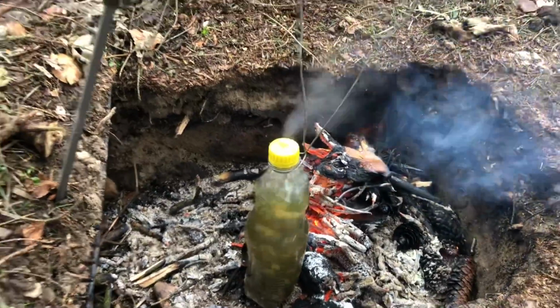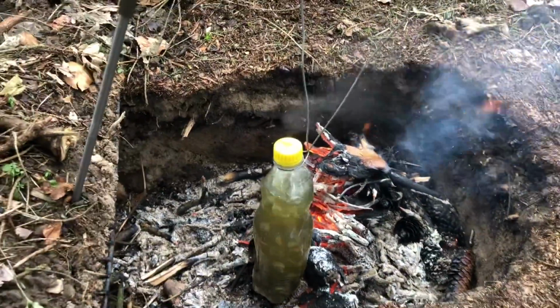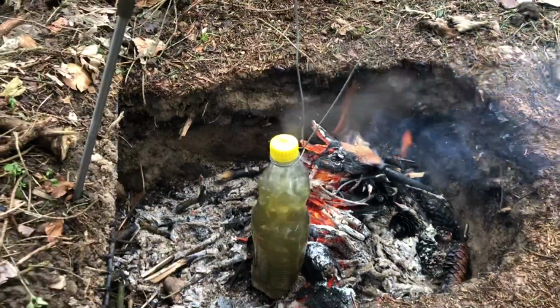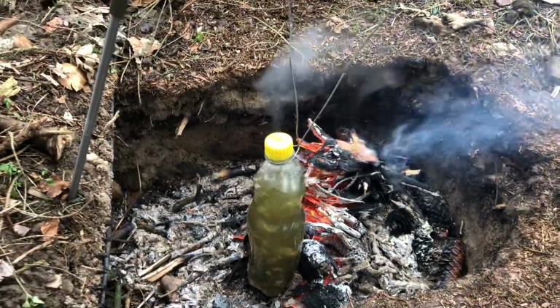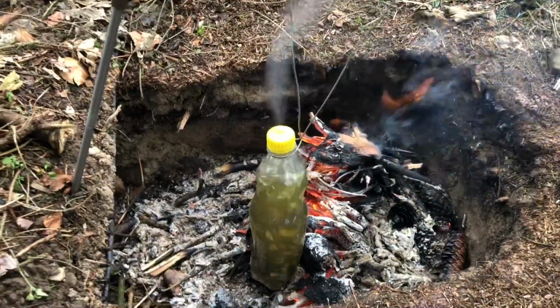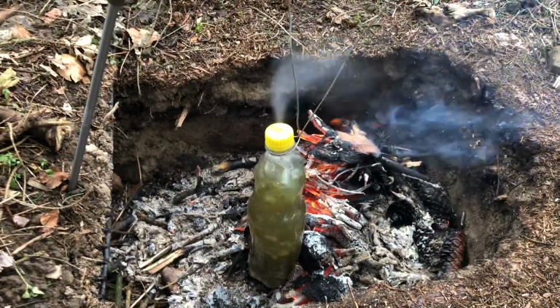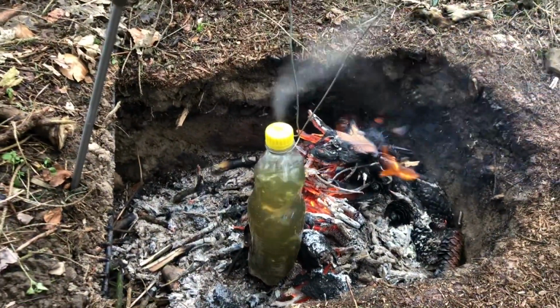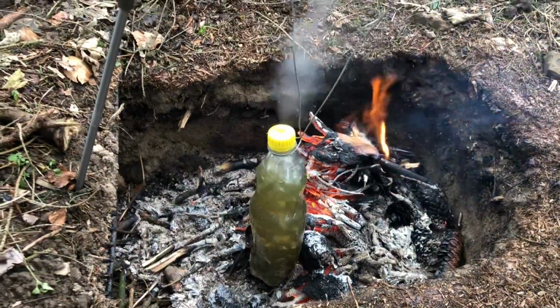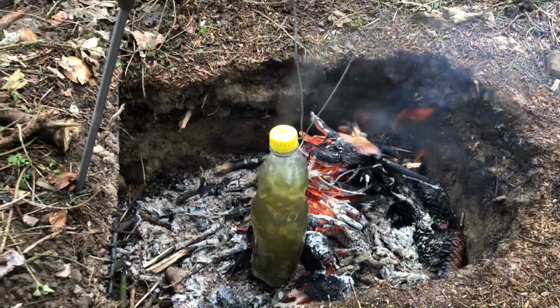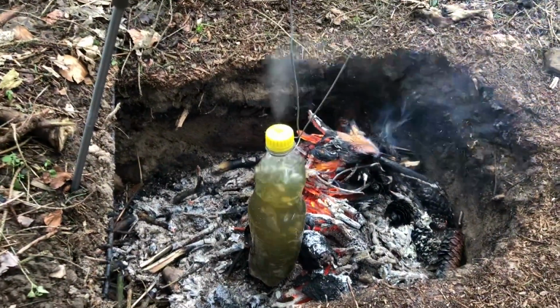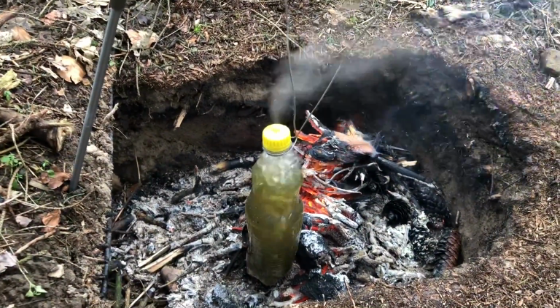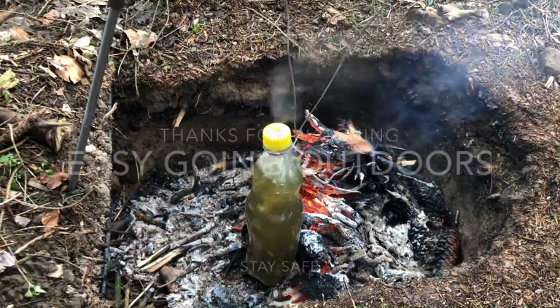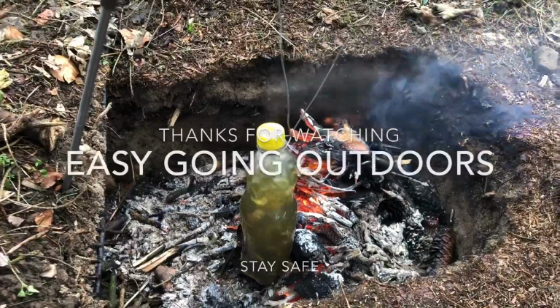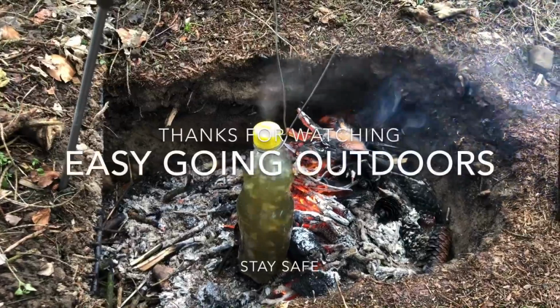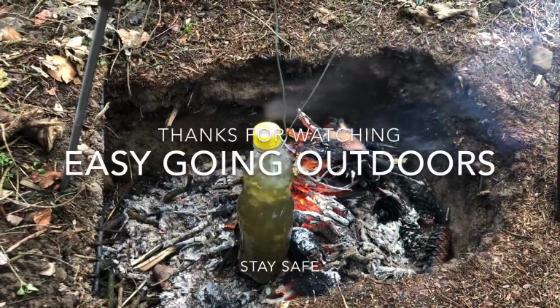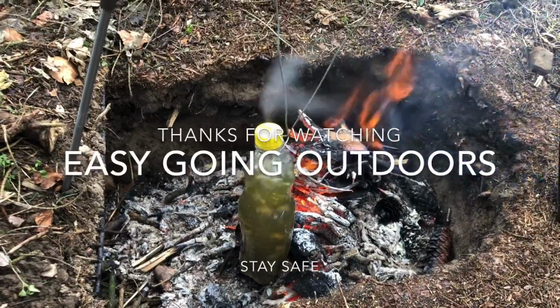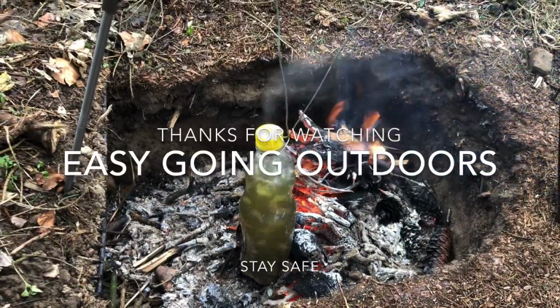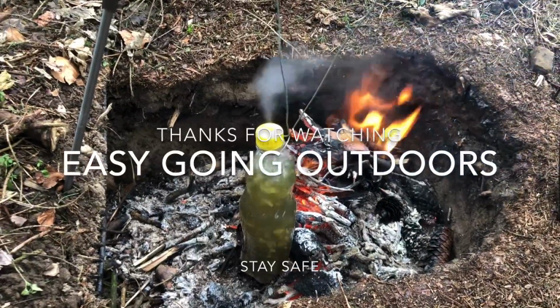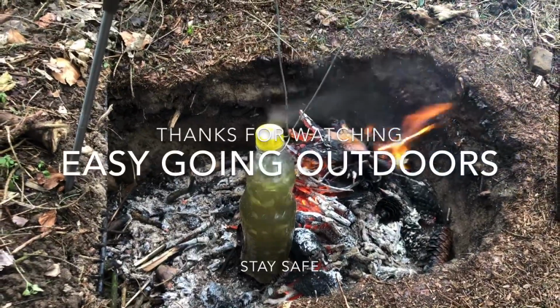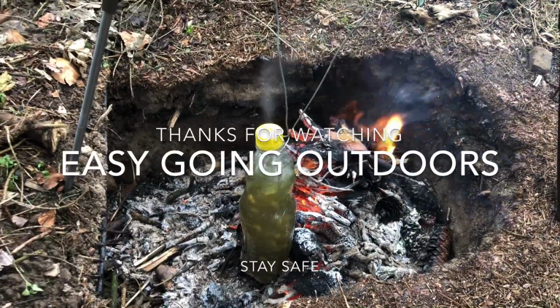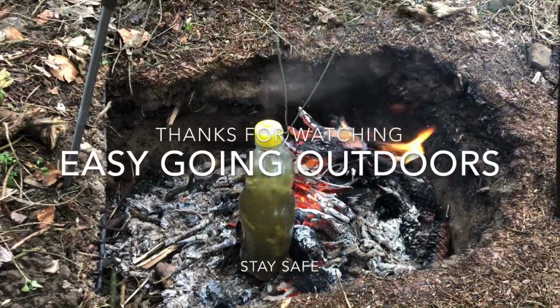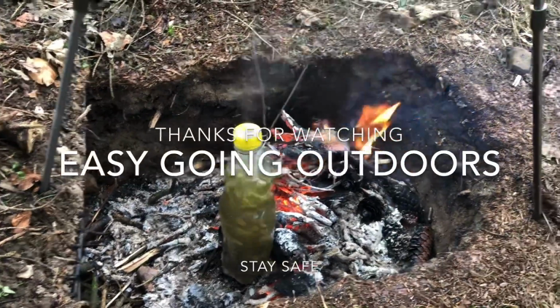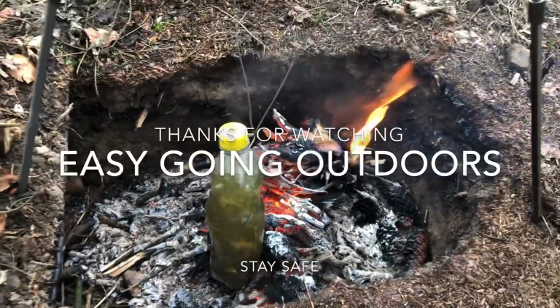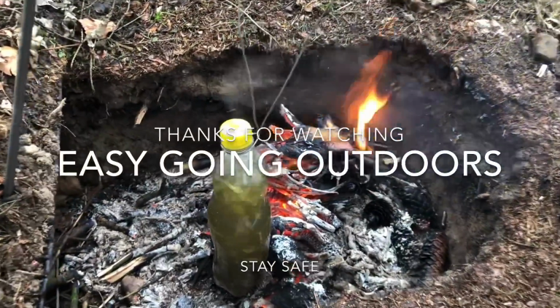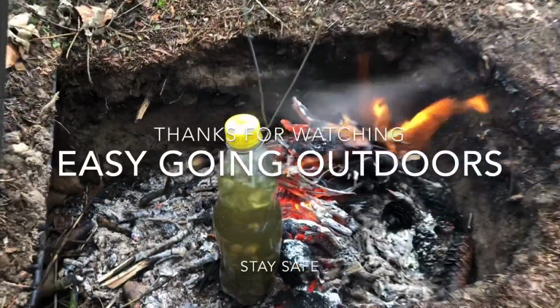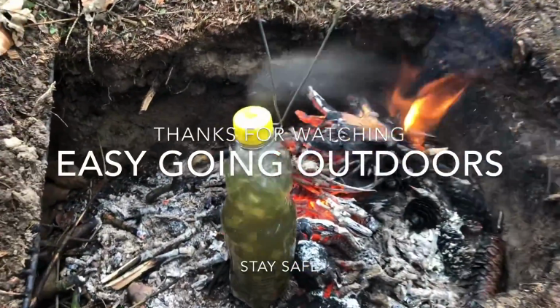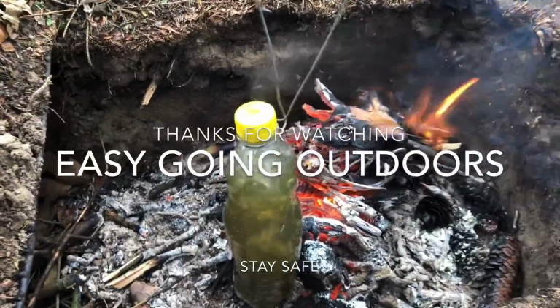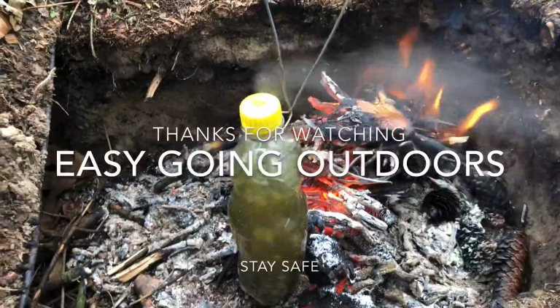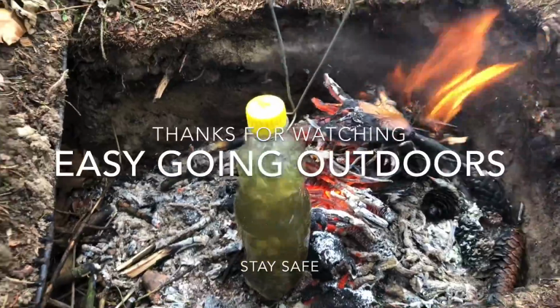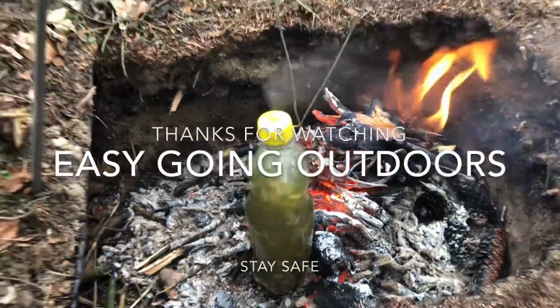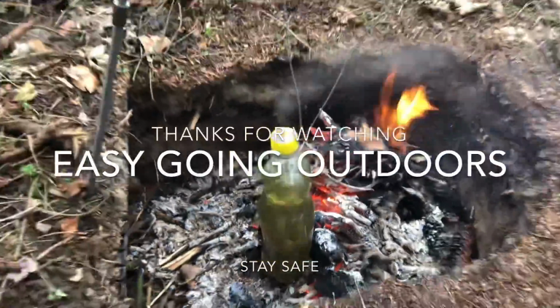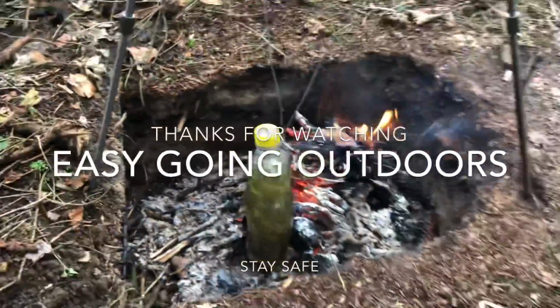Between this video and my last one that I've done on the water filter, hopefully this will help you out when it comes to sanitising the water. I'll catch you on my next video. See you soon.